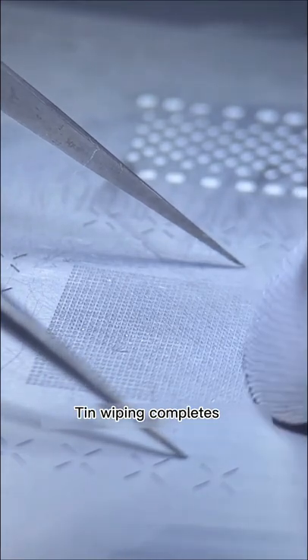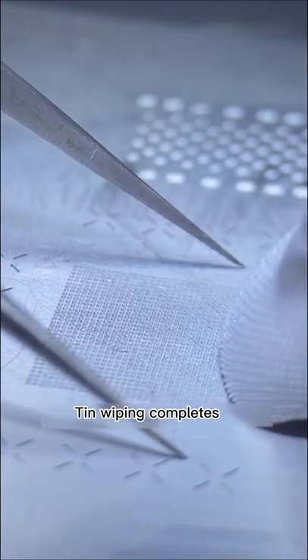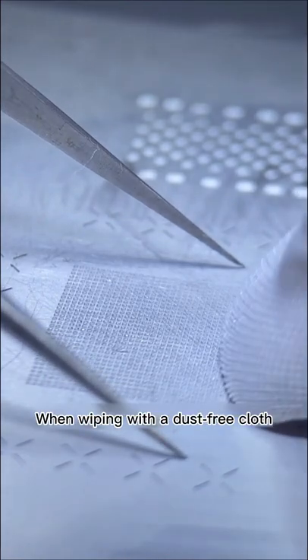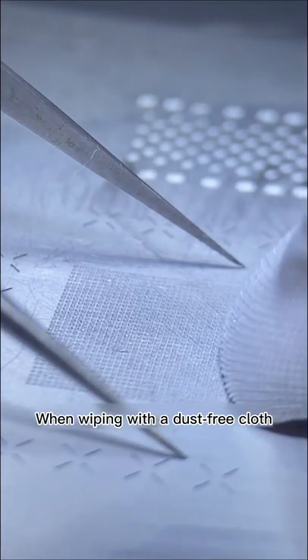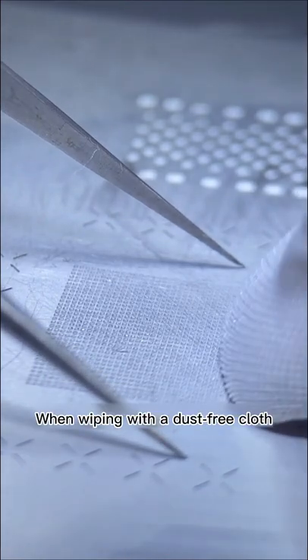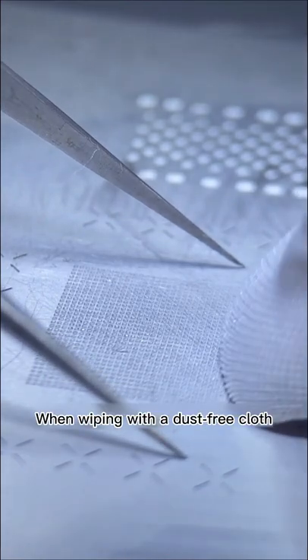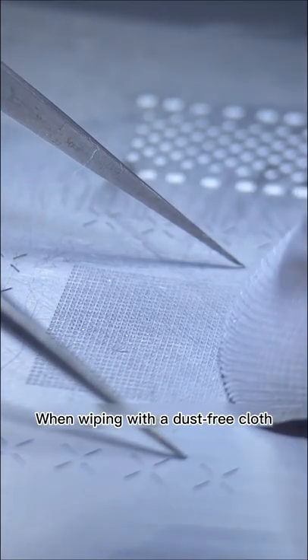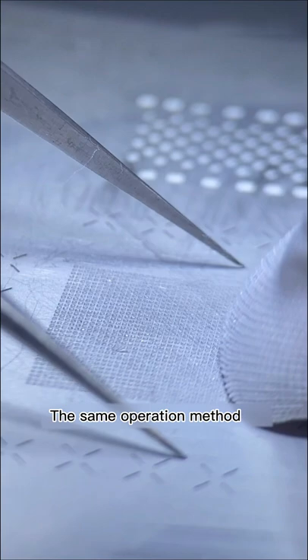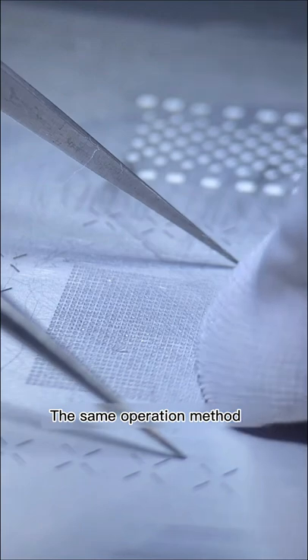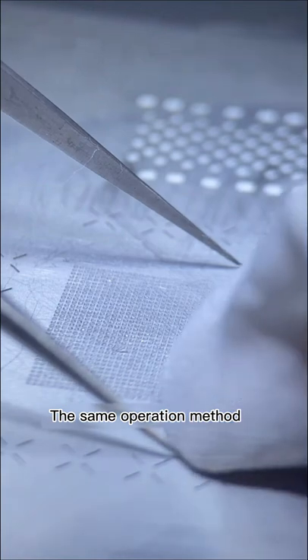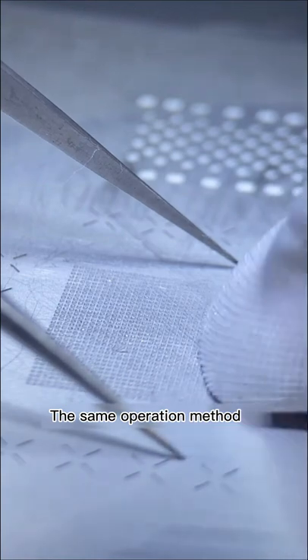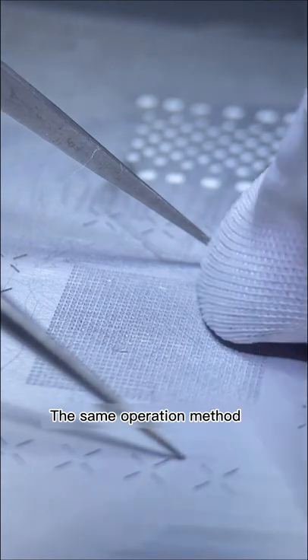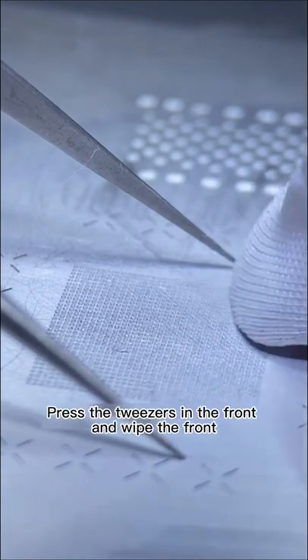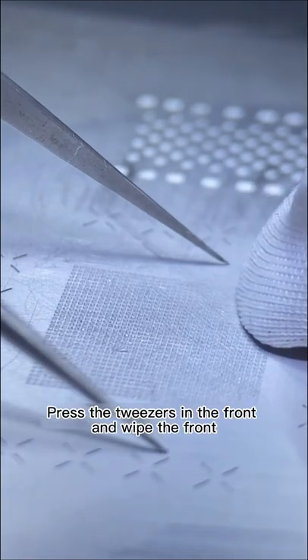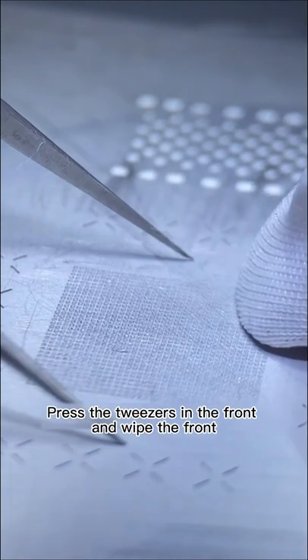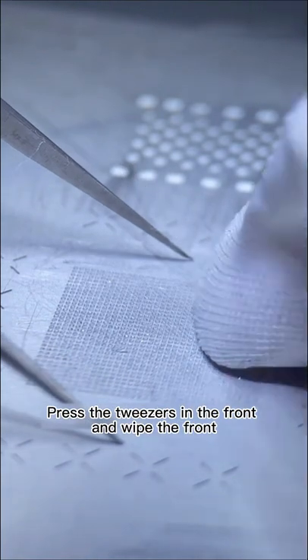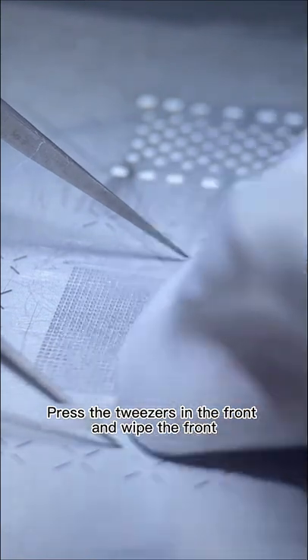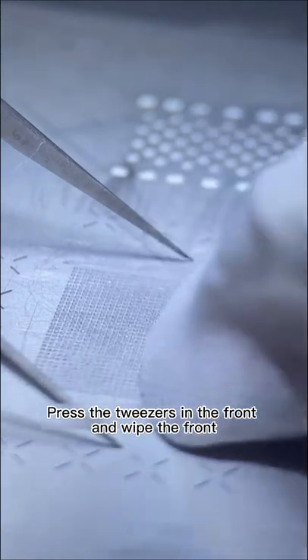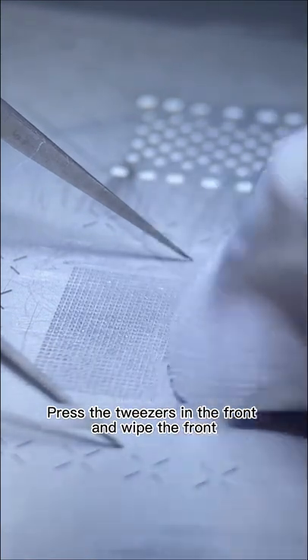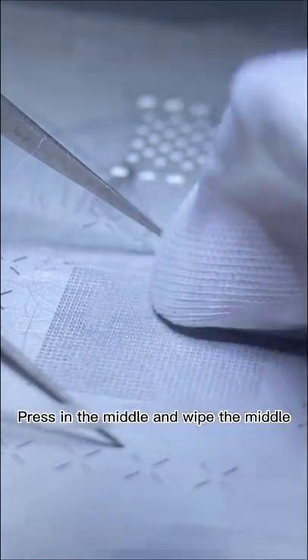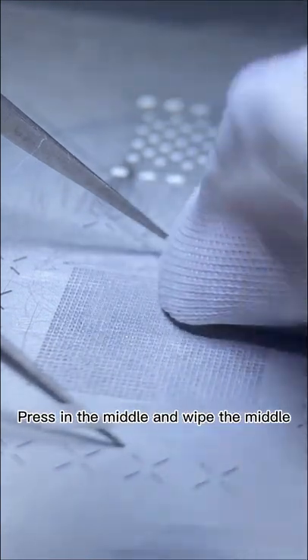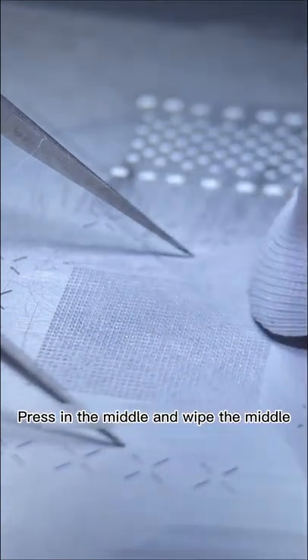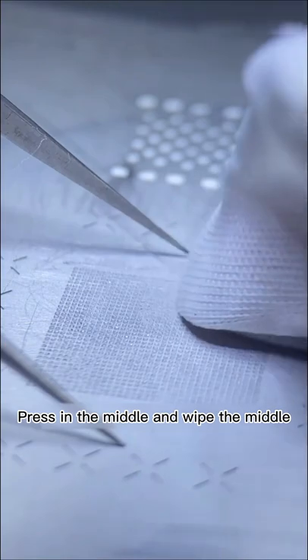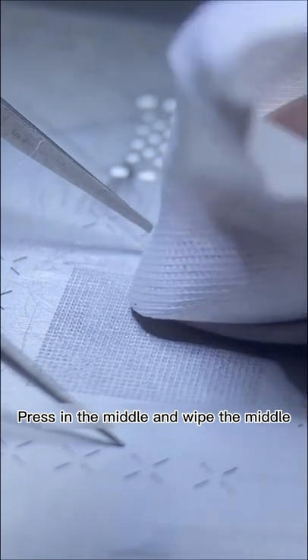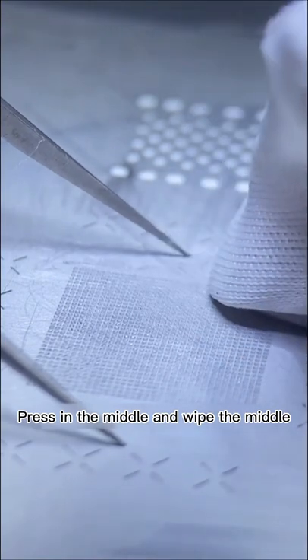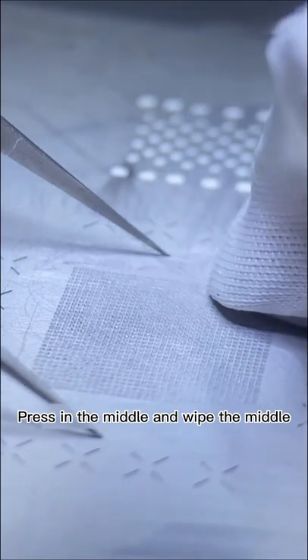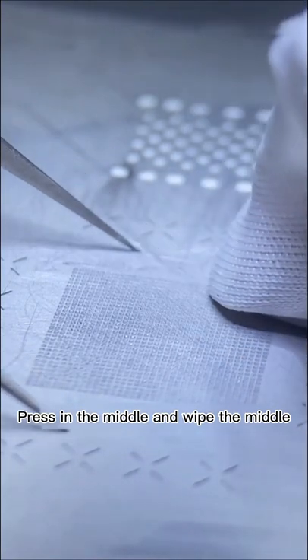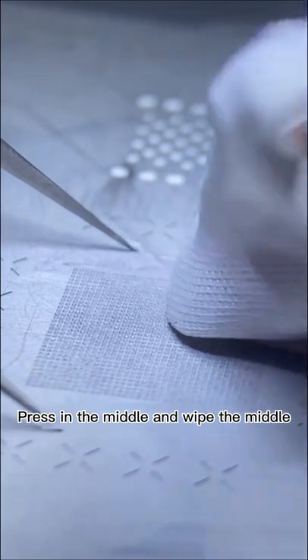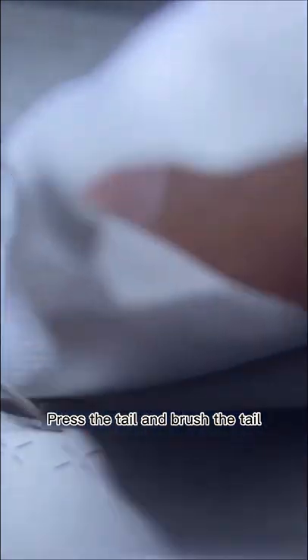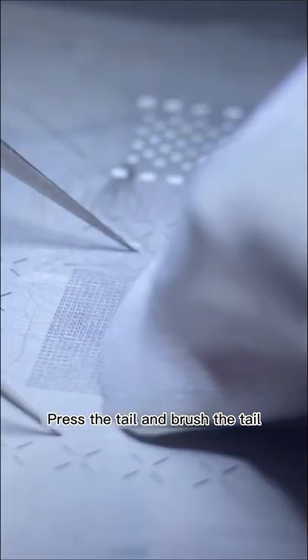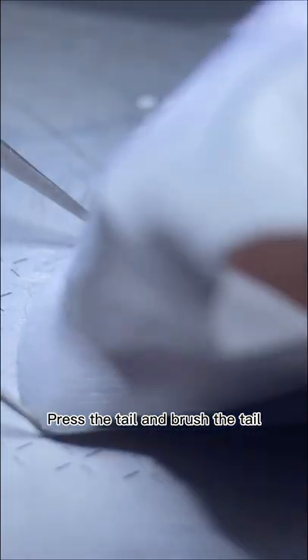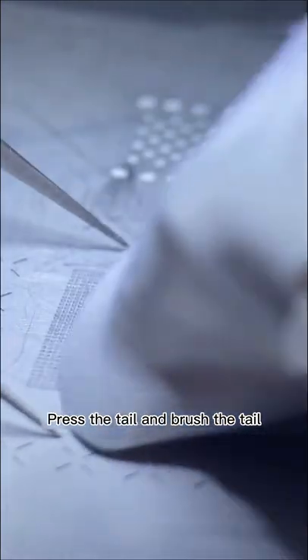When wiping with a dust-free cloth, use the same operation method: press the tweezers at the front and wipe the front, press in the middle and wipe the middle, press at the tail and brush the tail.